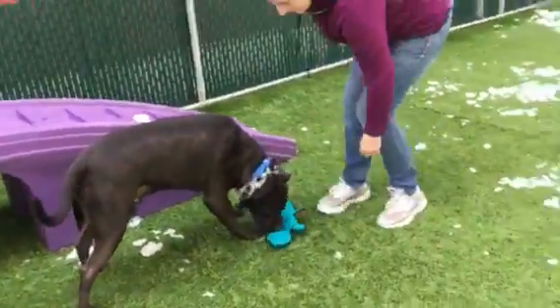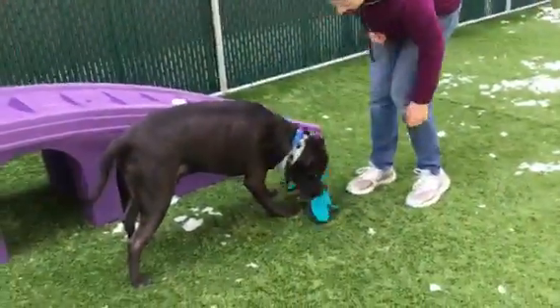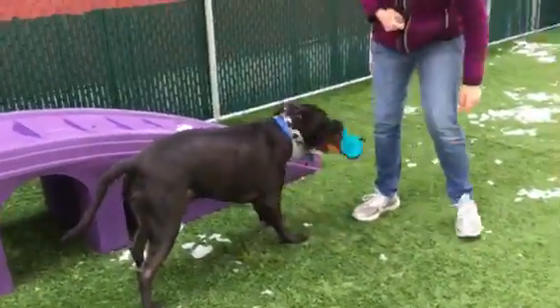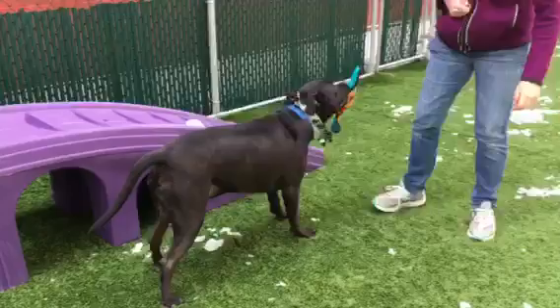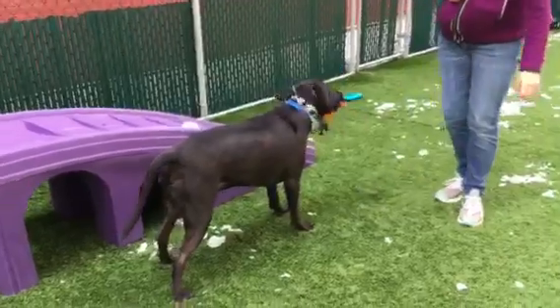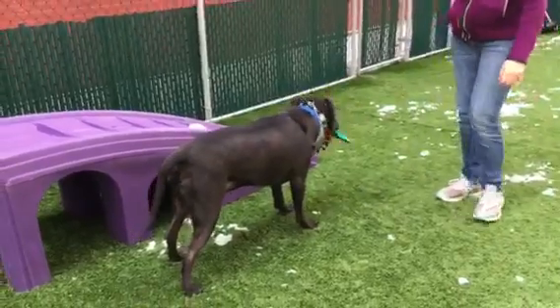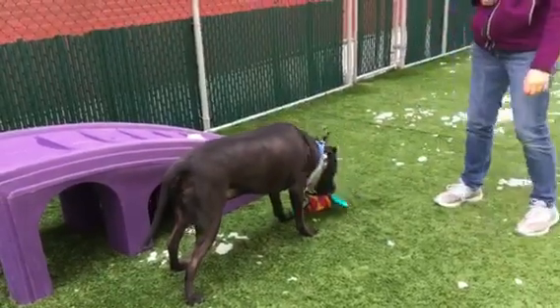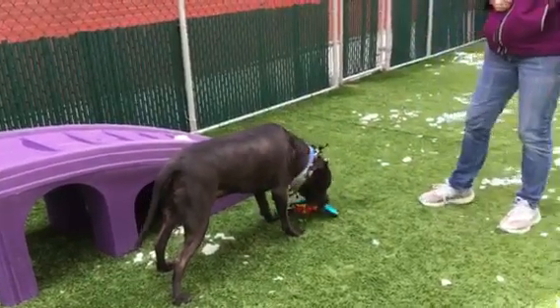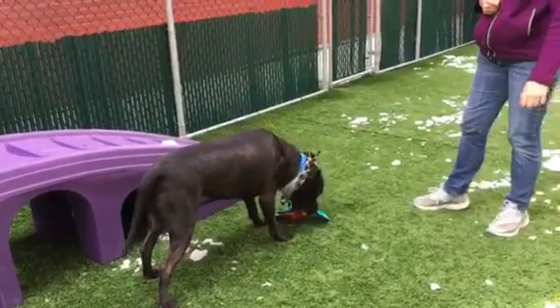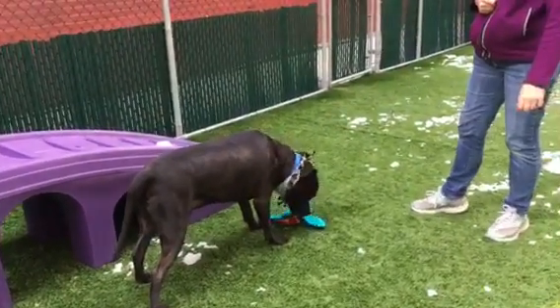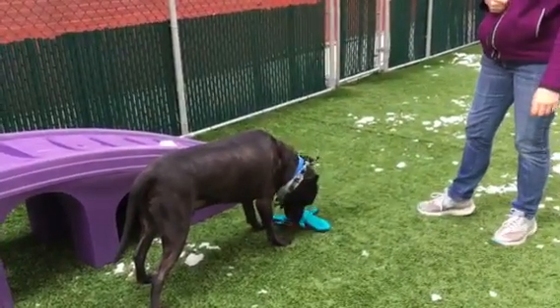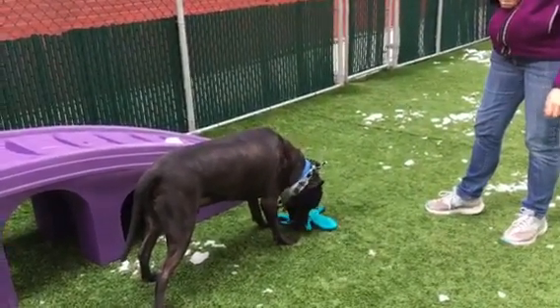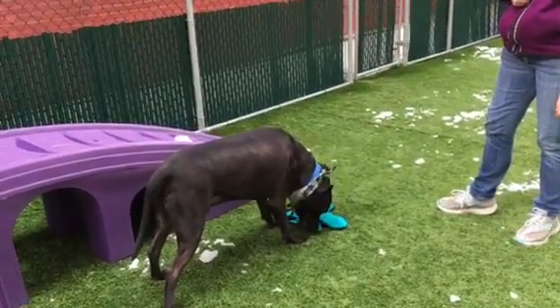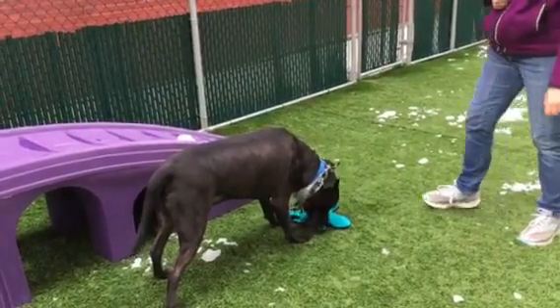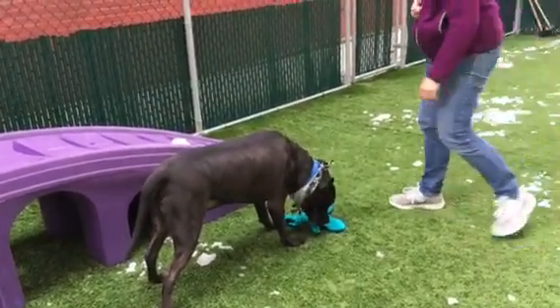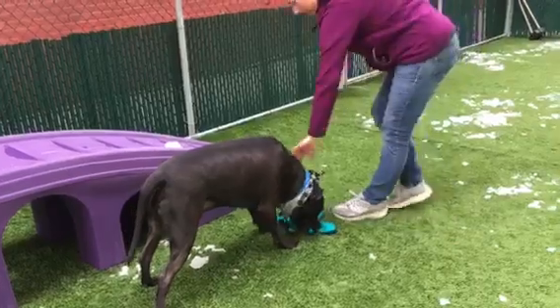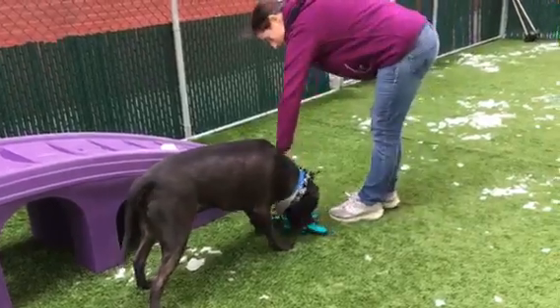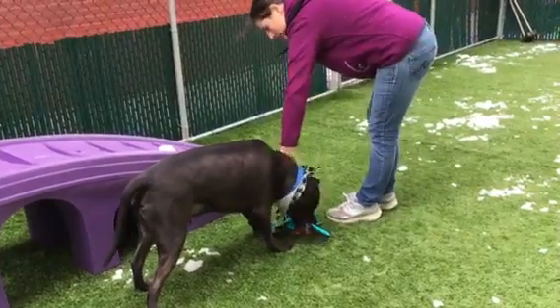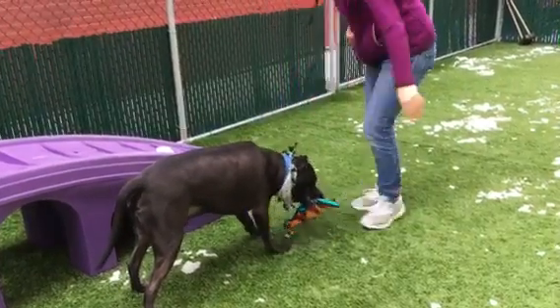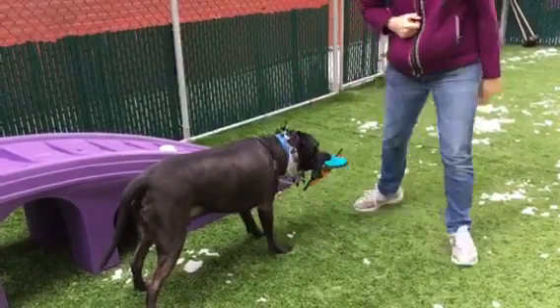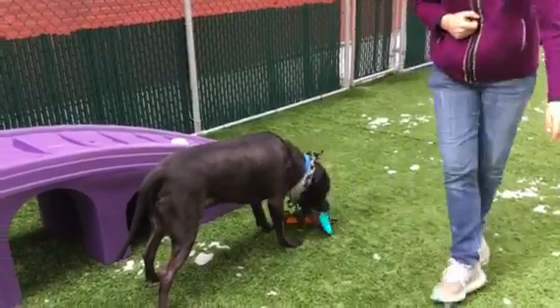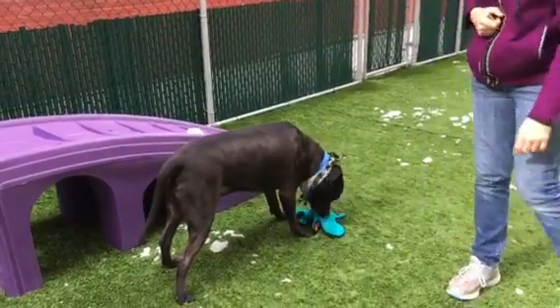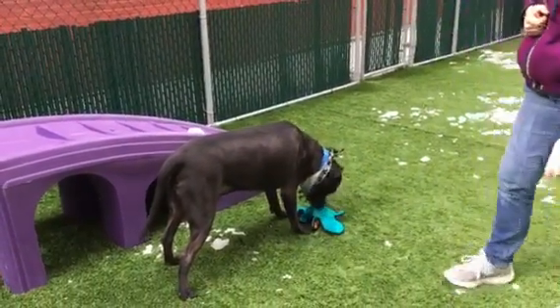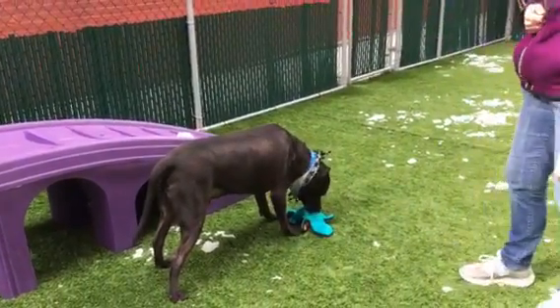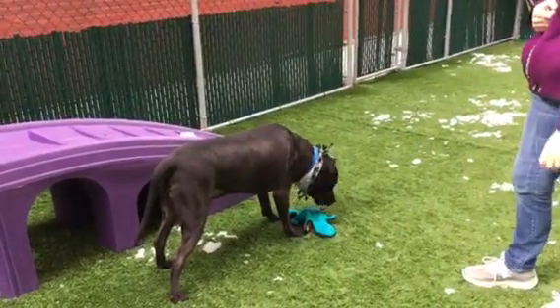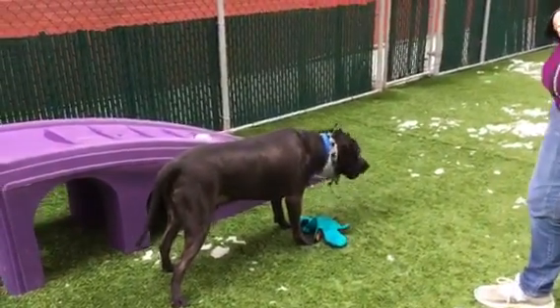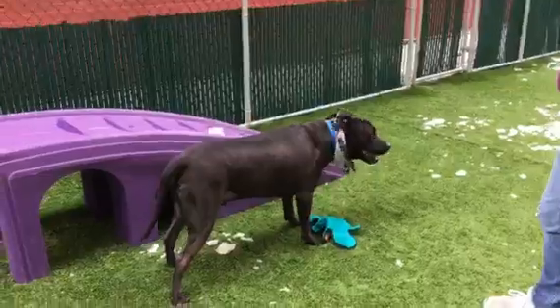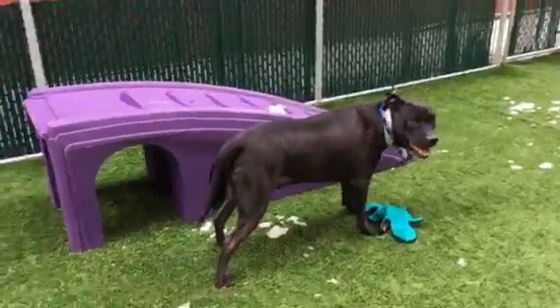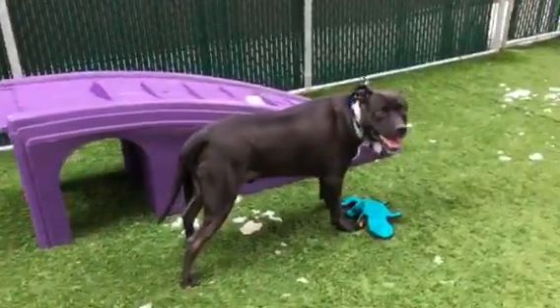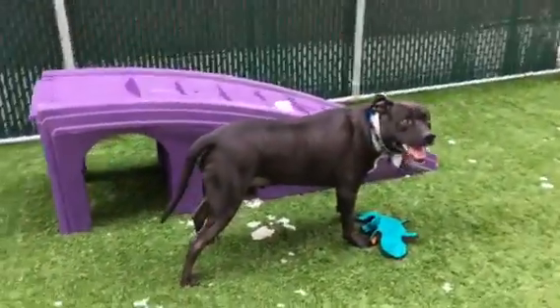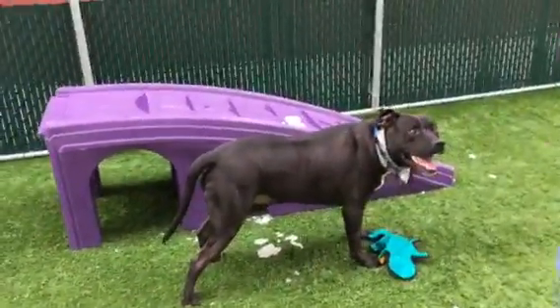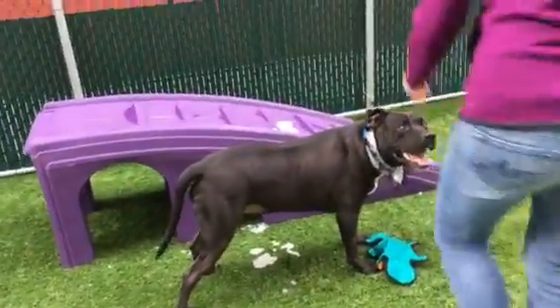This handsome fellow is Chico, this big beautiful black boy. Looks a bit like a Lab — lab-ish — one of those big soft faces. He loves to get out and about.